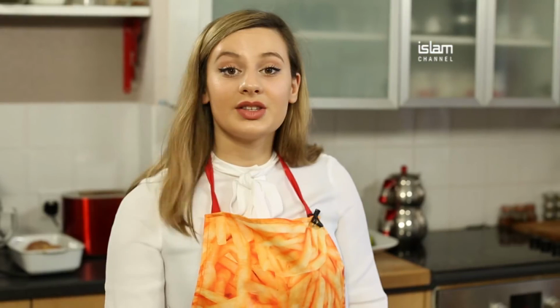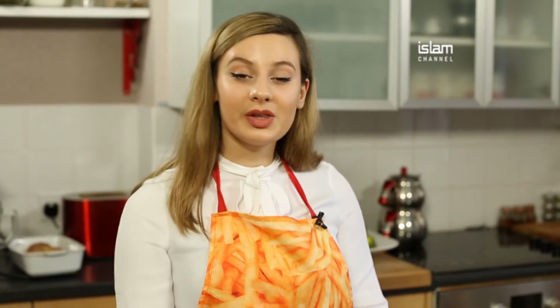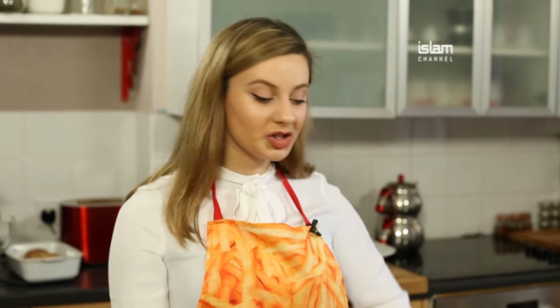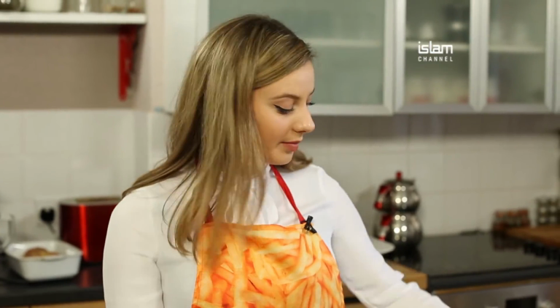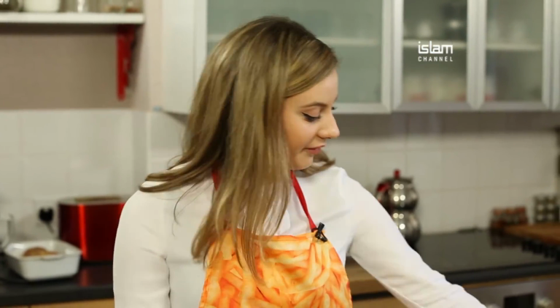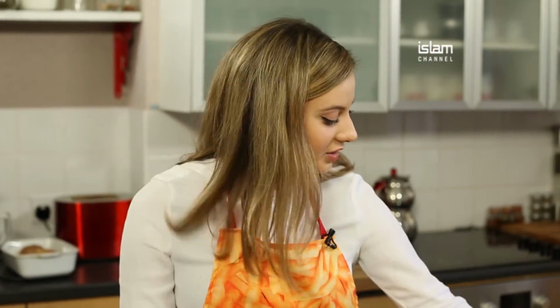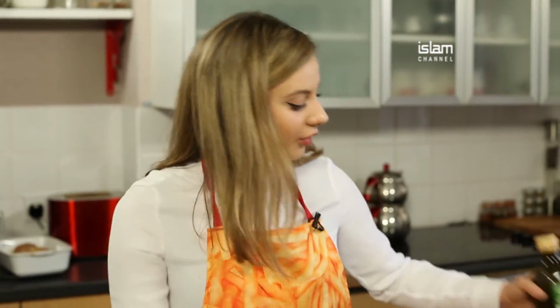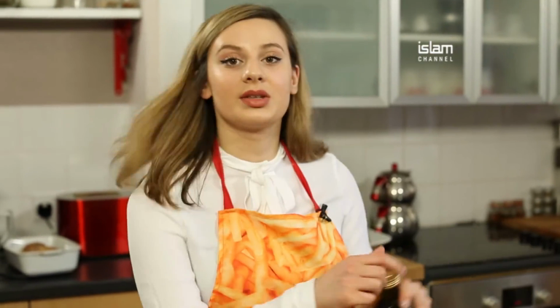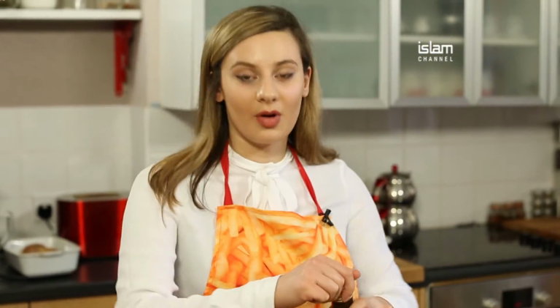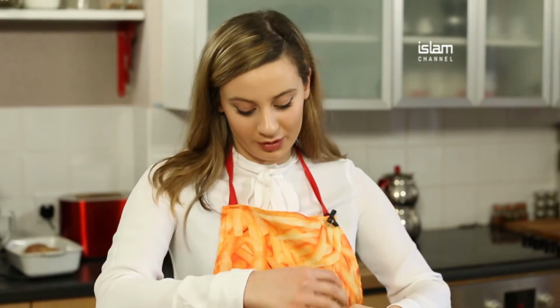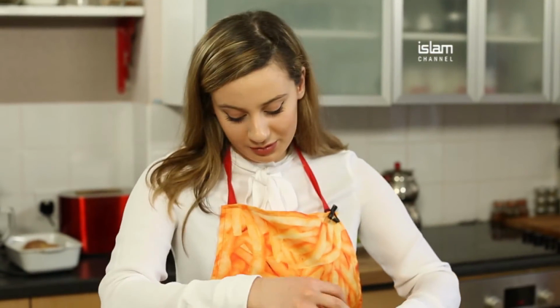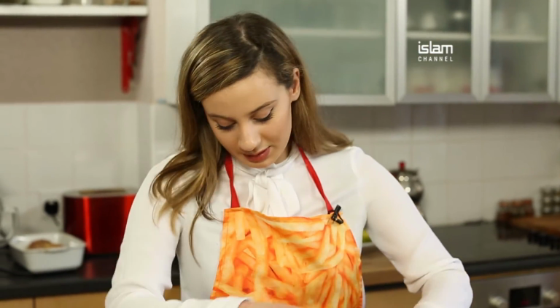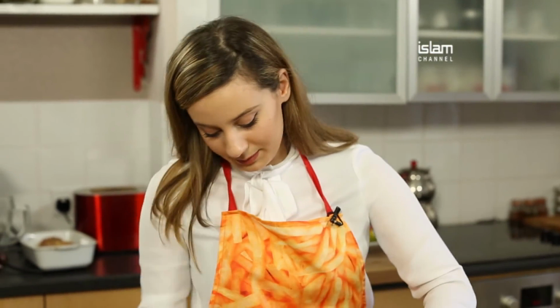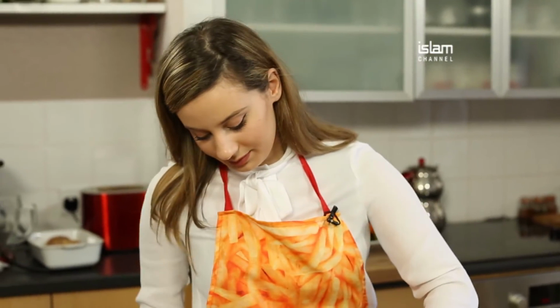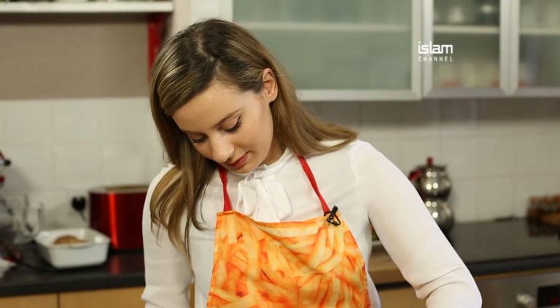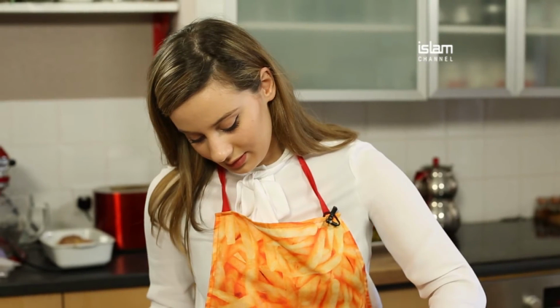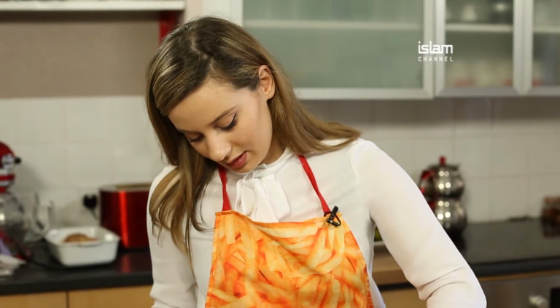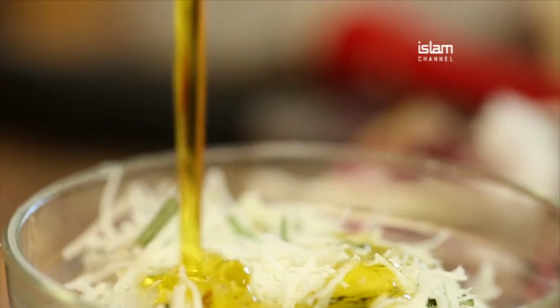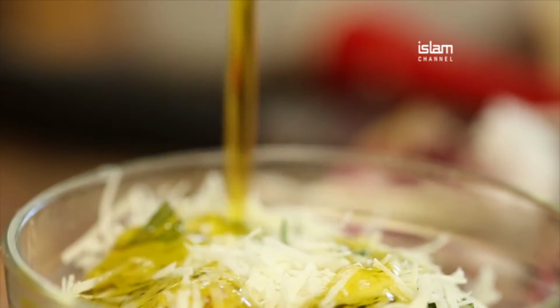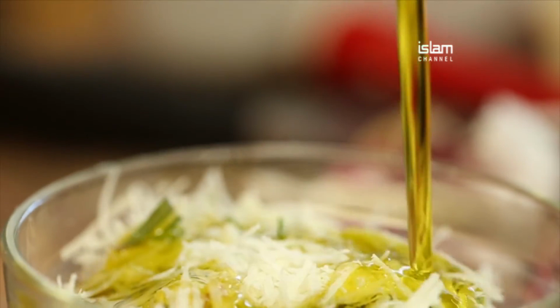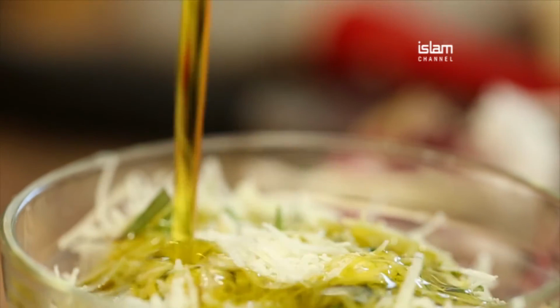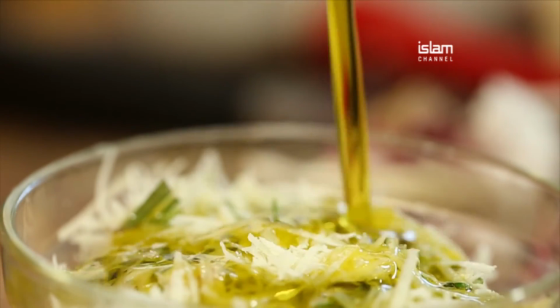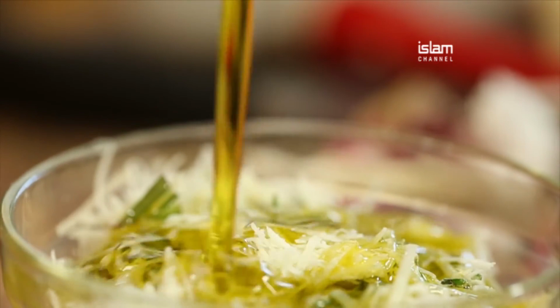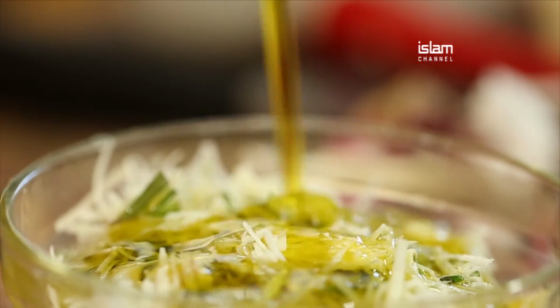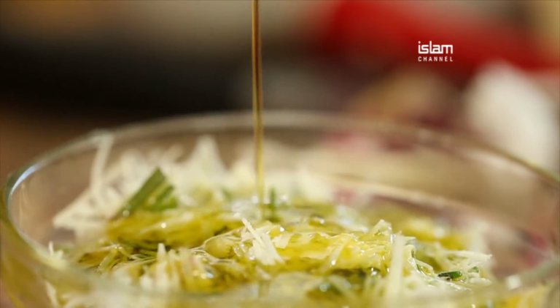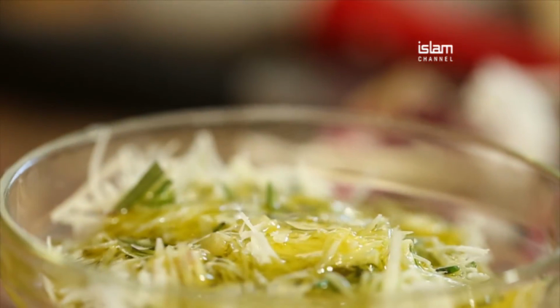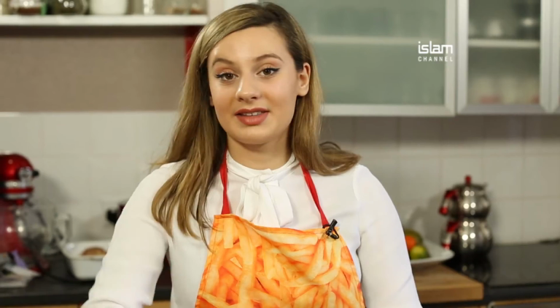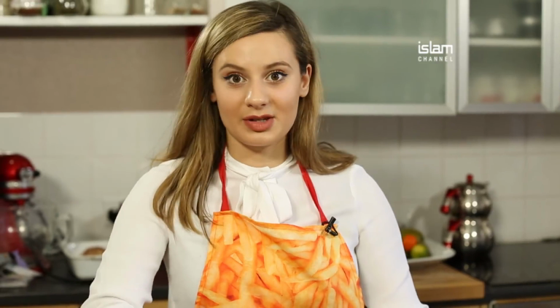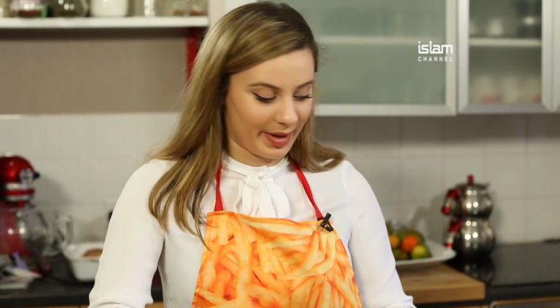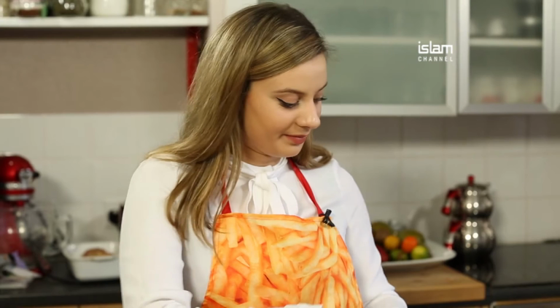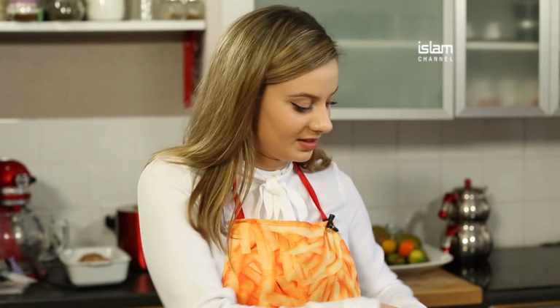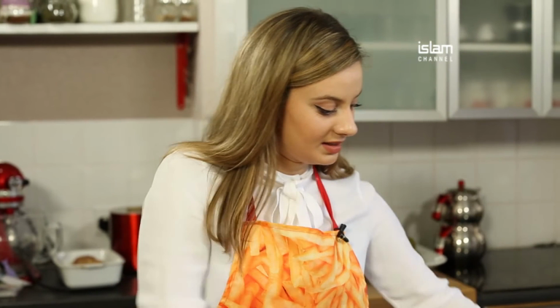To finish off the mixture I'm going to add some olive oil — about a tablespoon — and some salt and pepper to season.